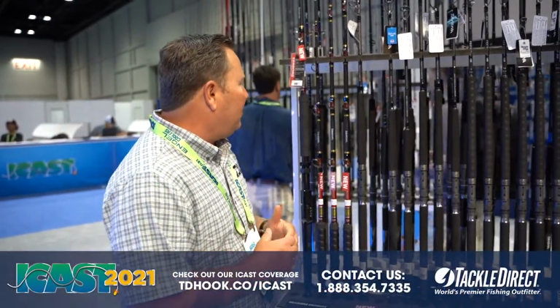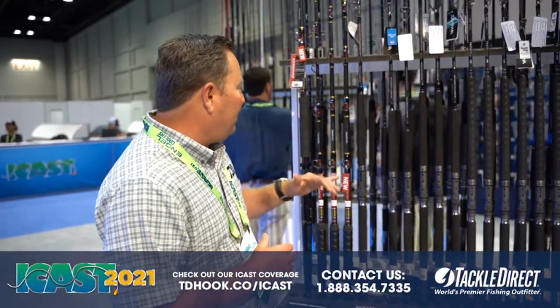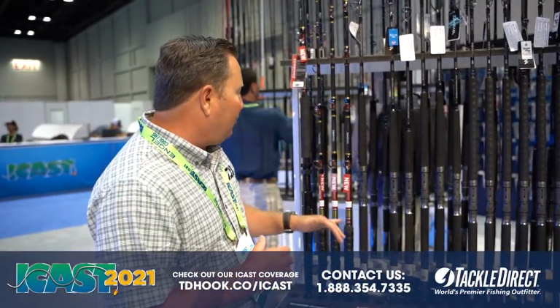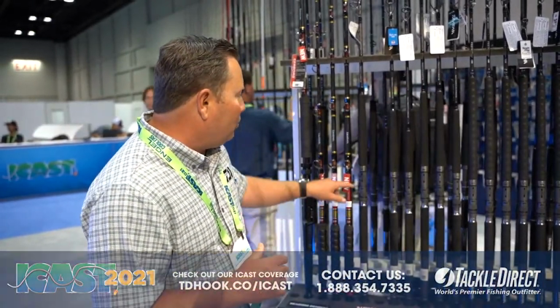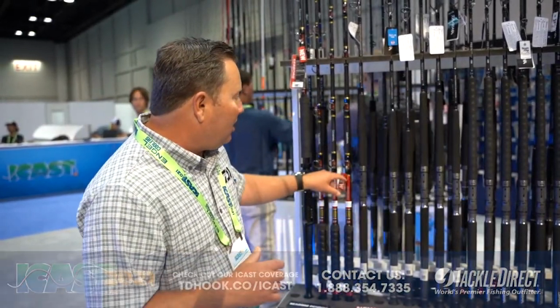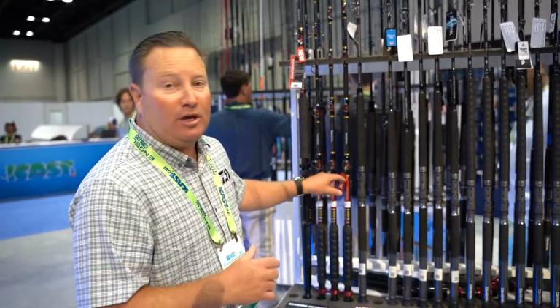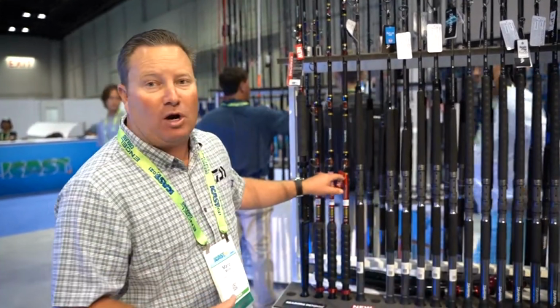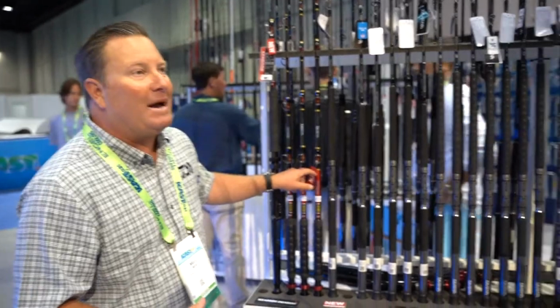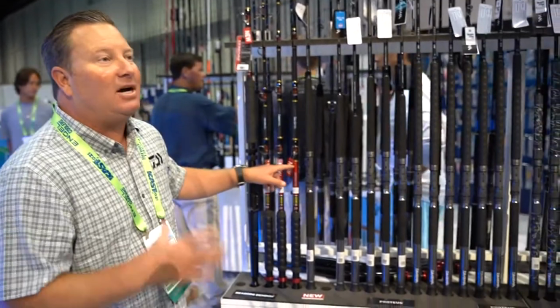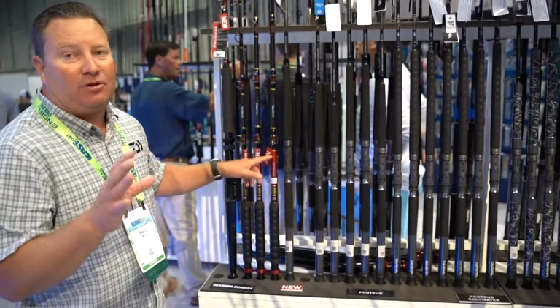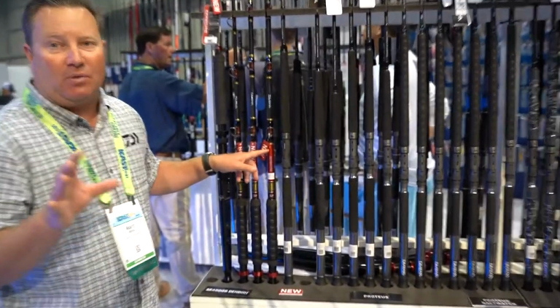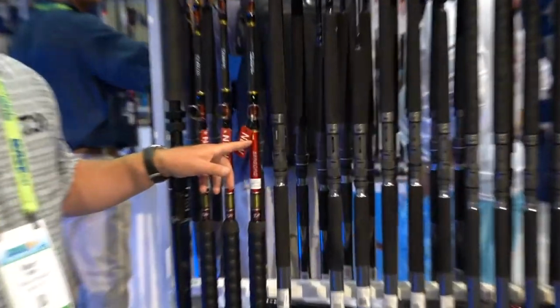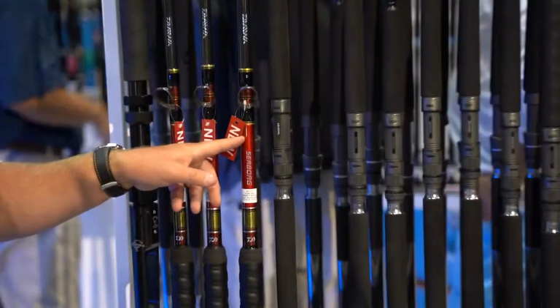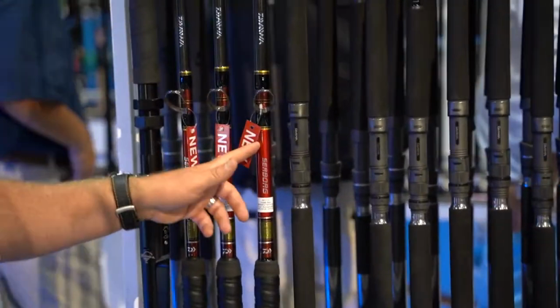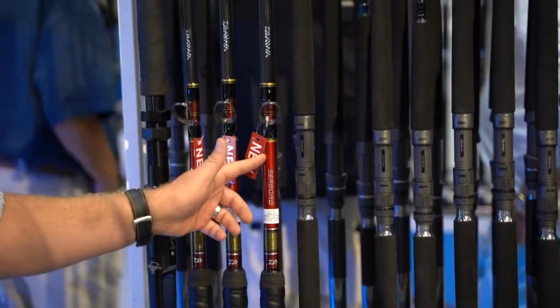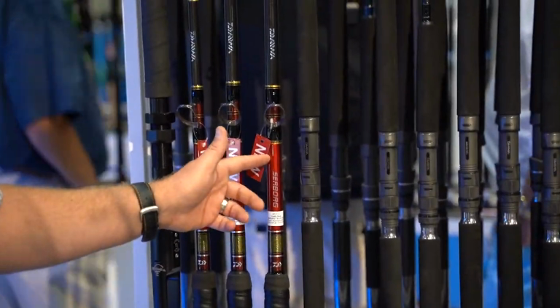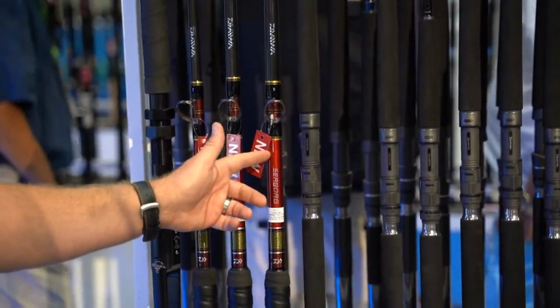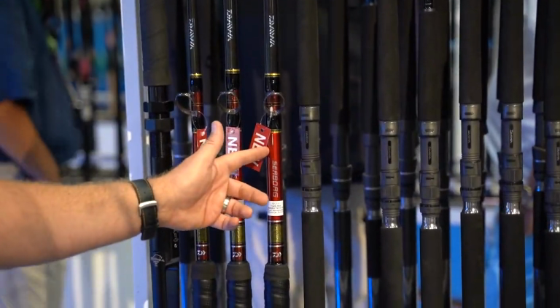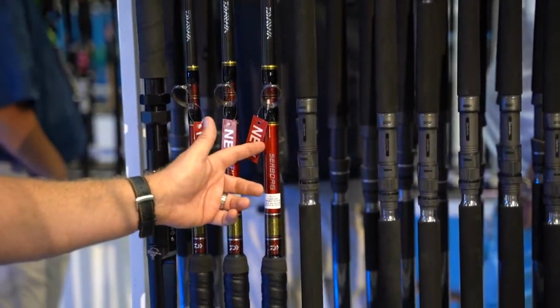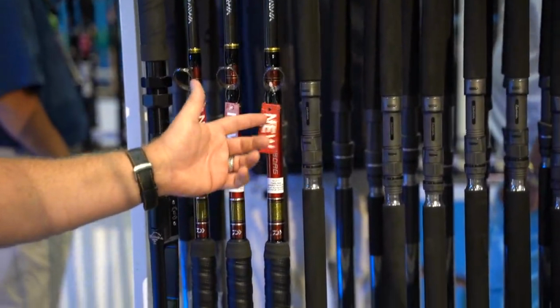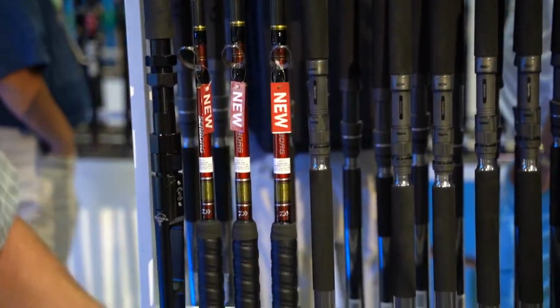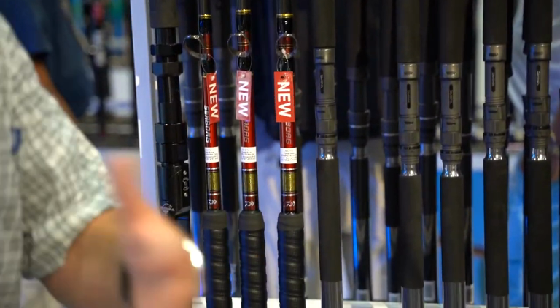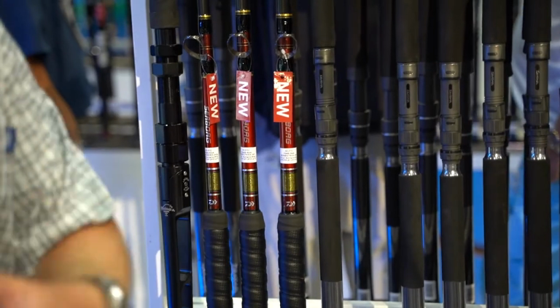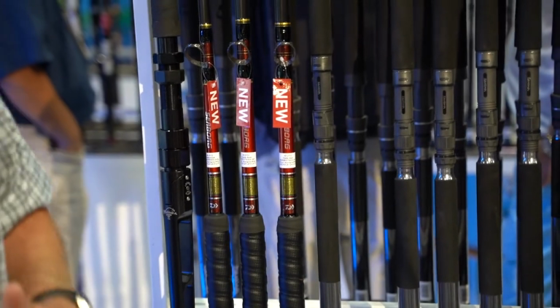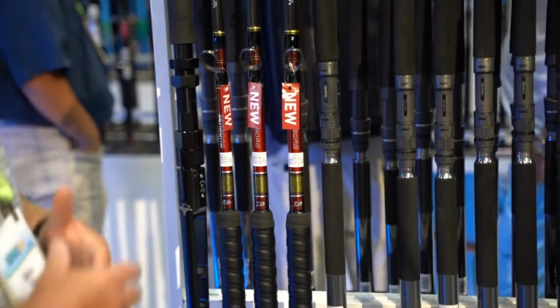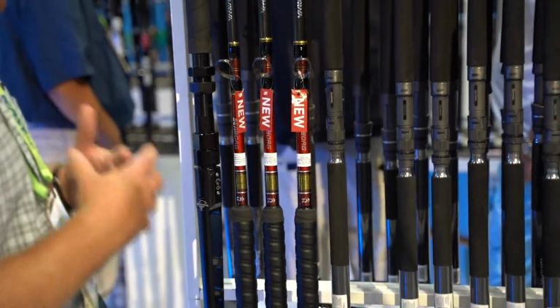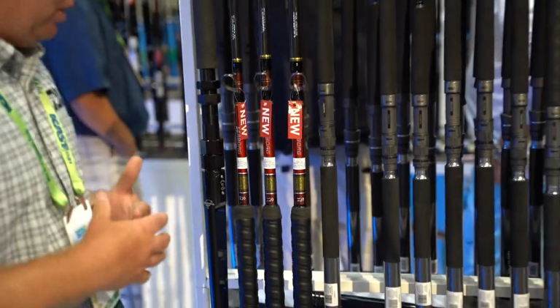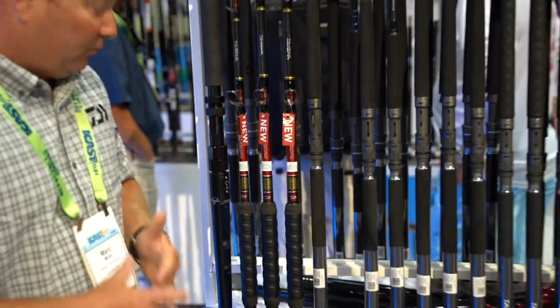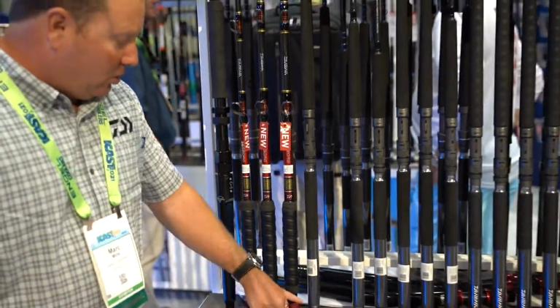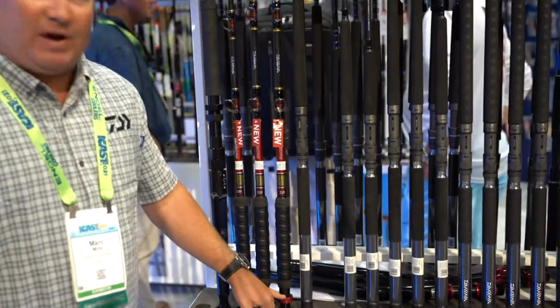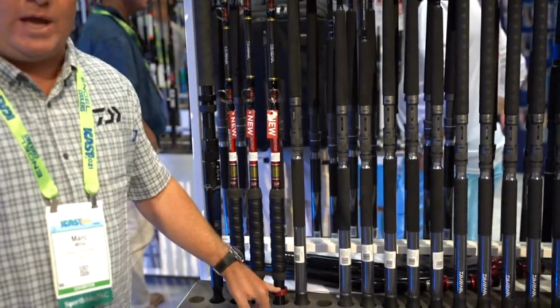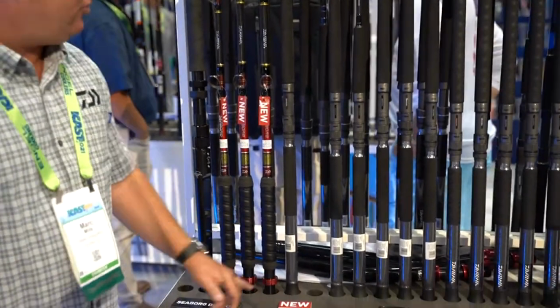This is the new Seaborg rod, which matches awesomely with our Seaborg electric reel. Kind of the Iron Man look — the red and the gold — they look absolutely beautiful. We've got the red hoods on.